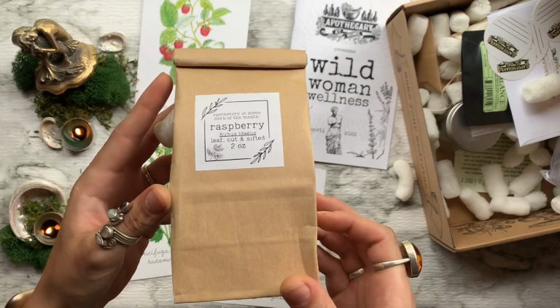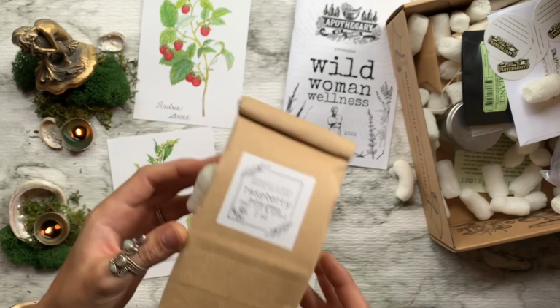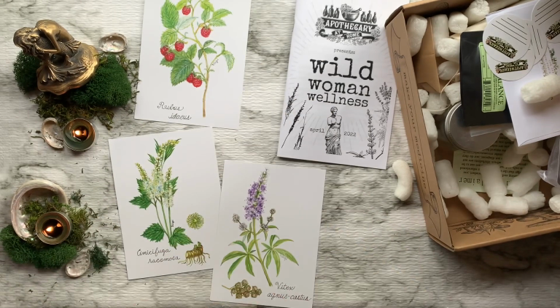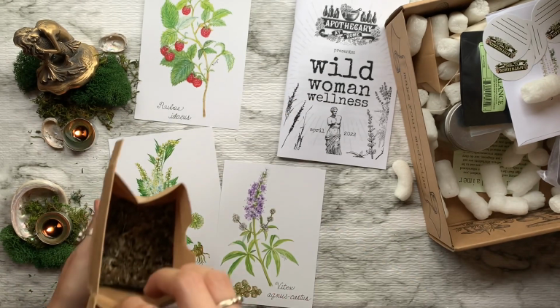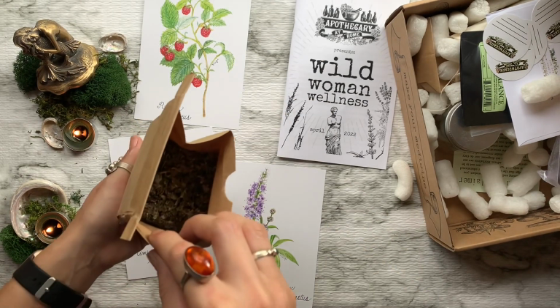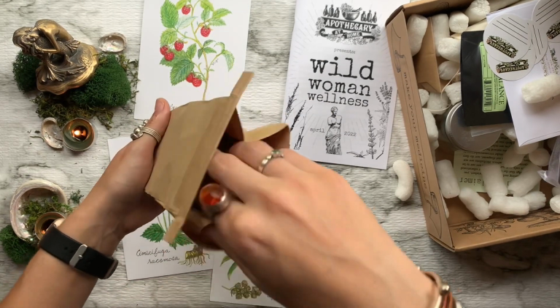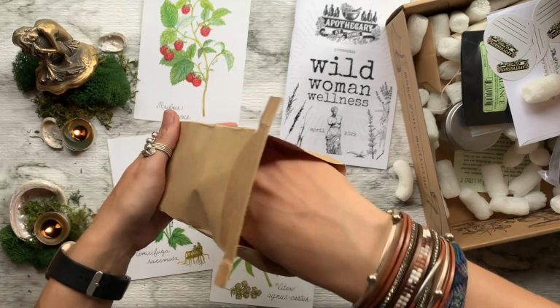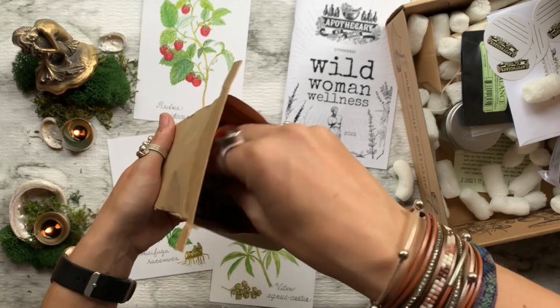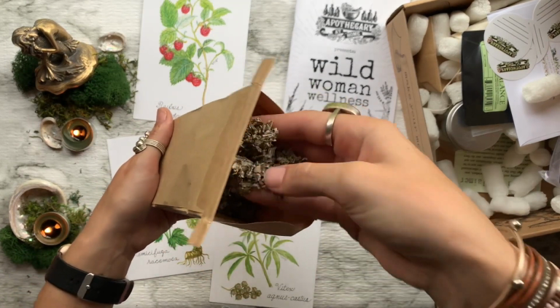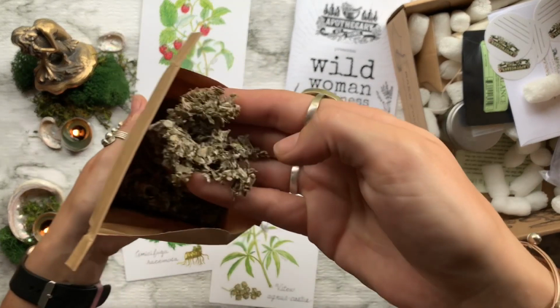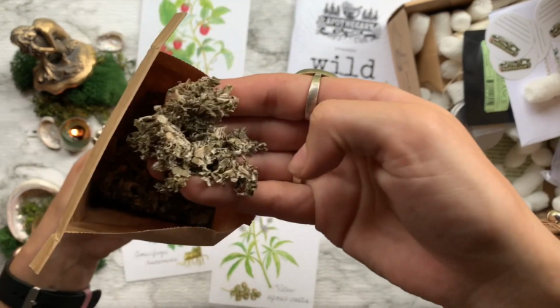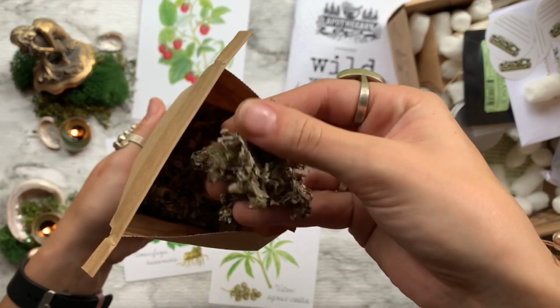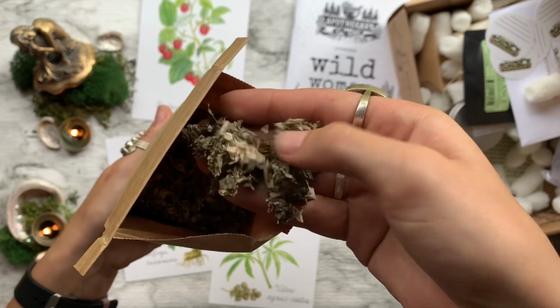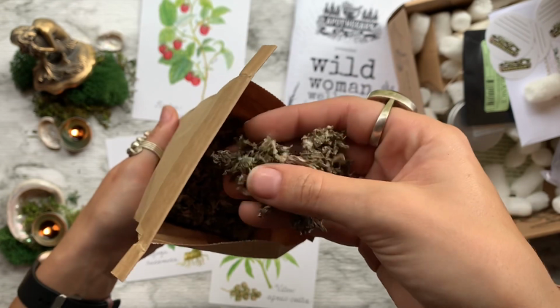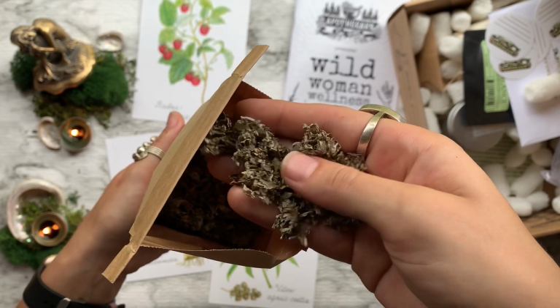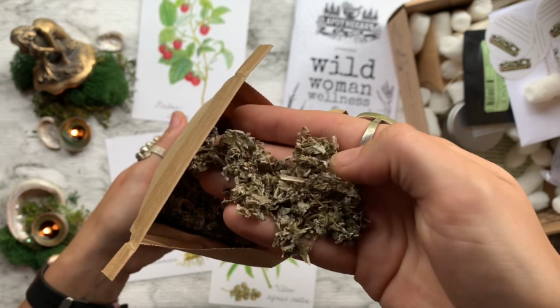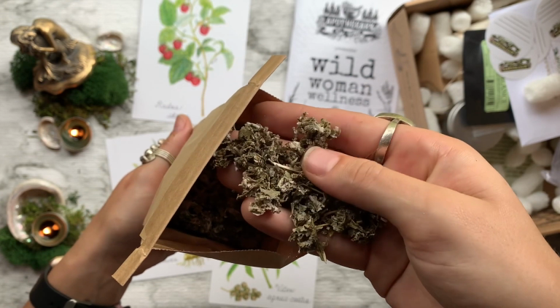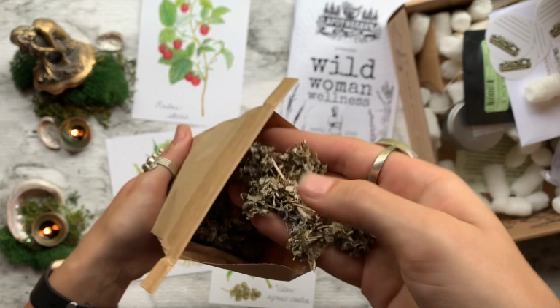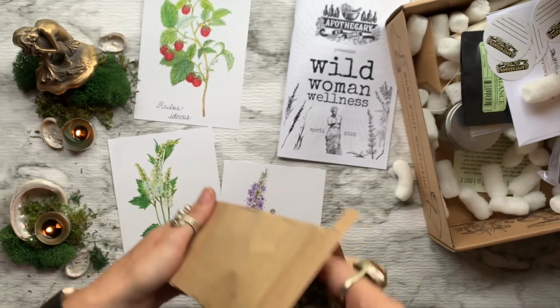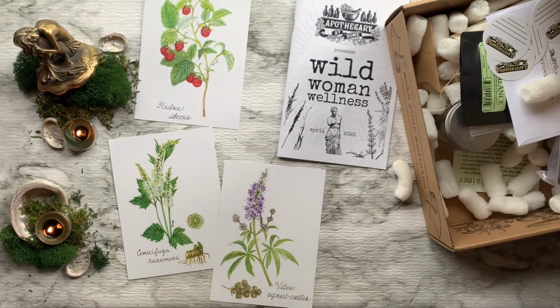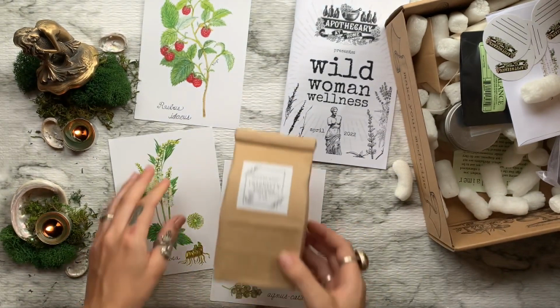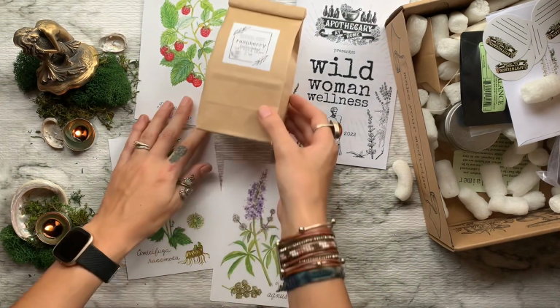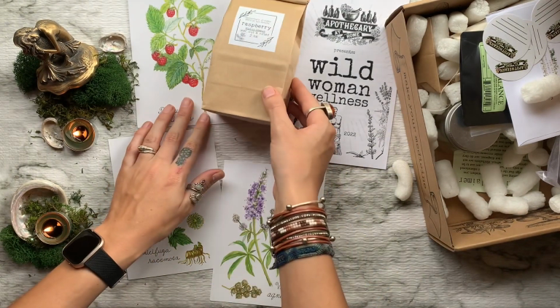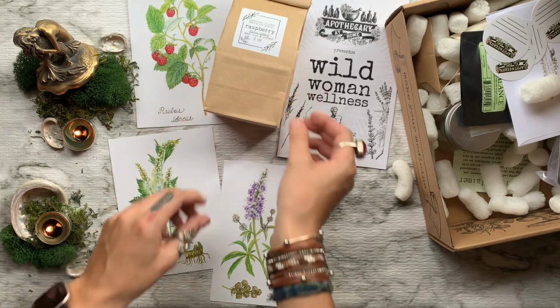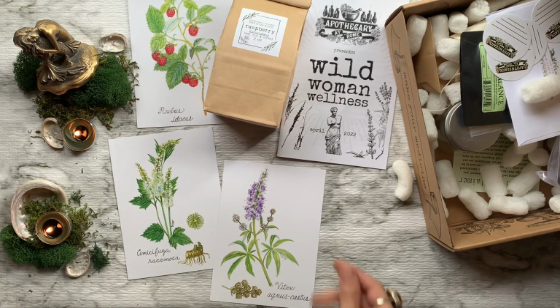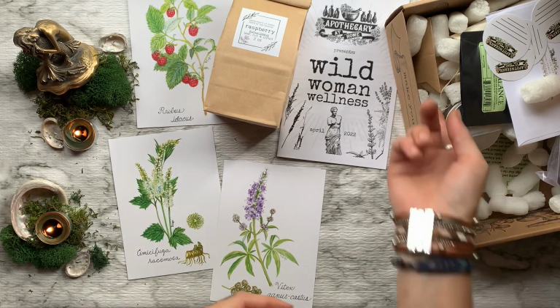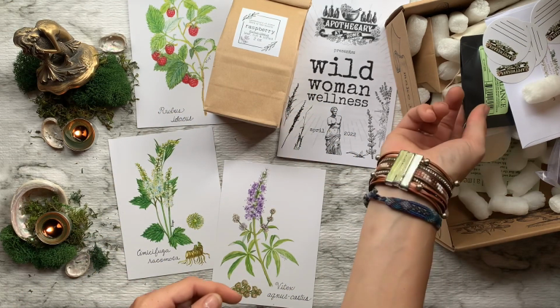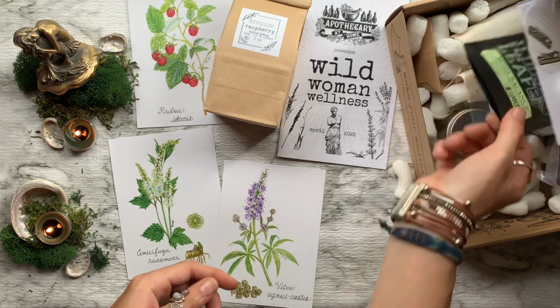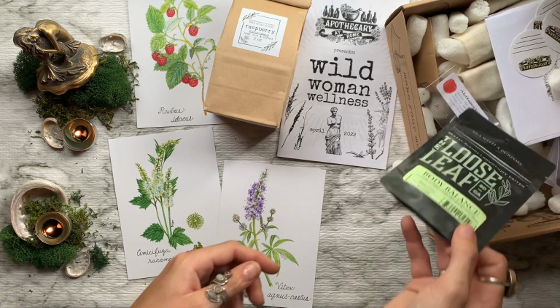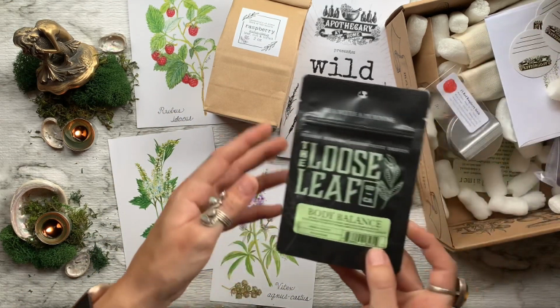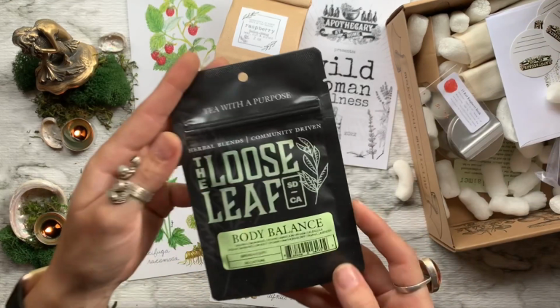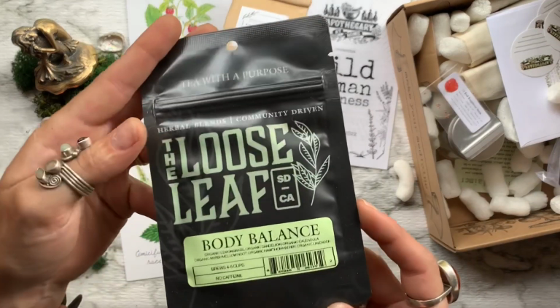Then we have two ounces of red raspberry leaf. It has traditionally been used during pregnancy to help strengthen and tonify the uterus and deliver vital nutrition to the developing fetus, as well as the birthing person.